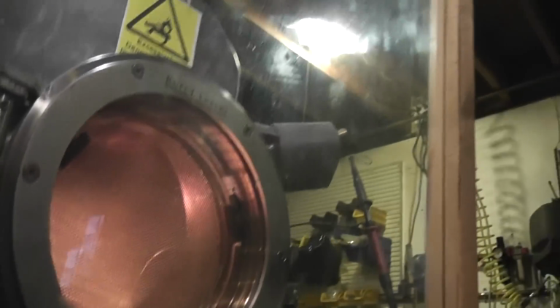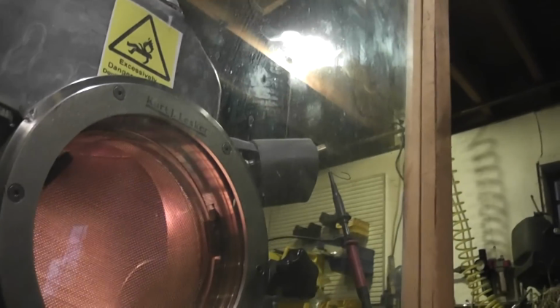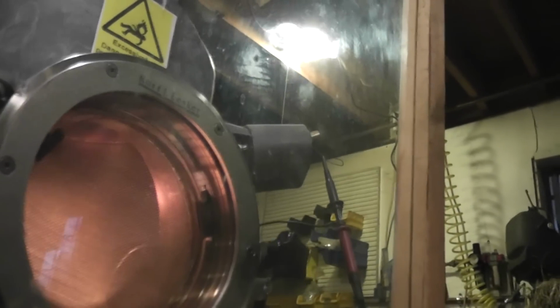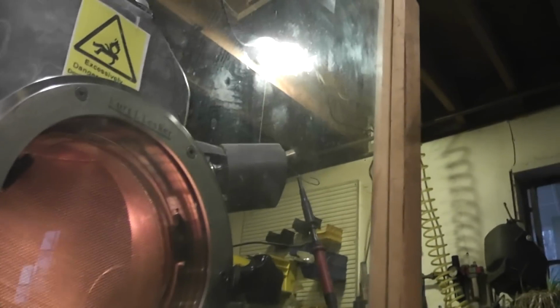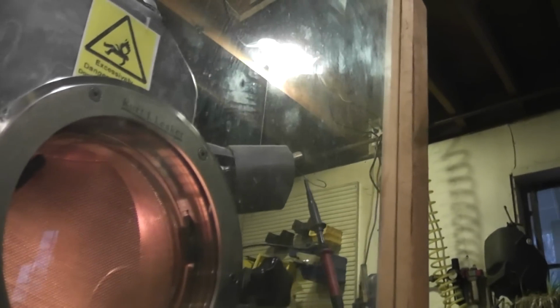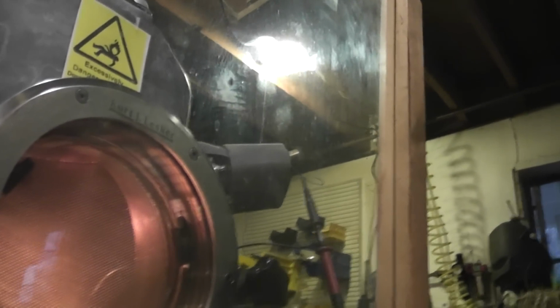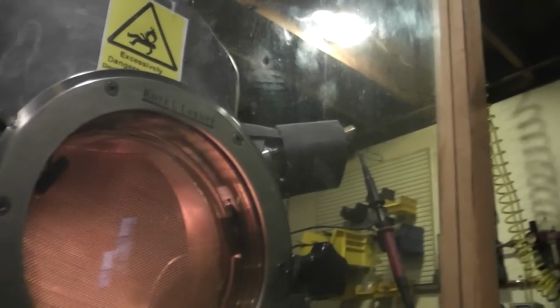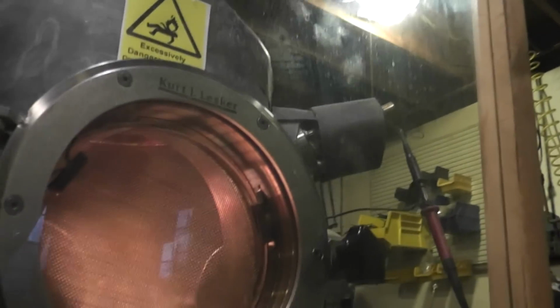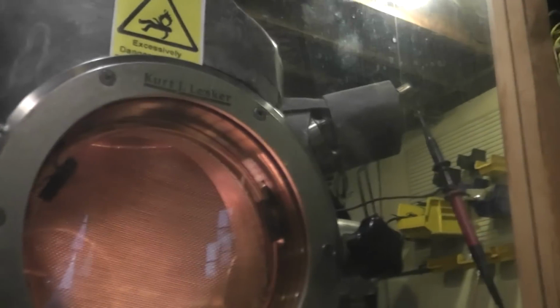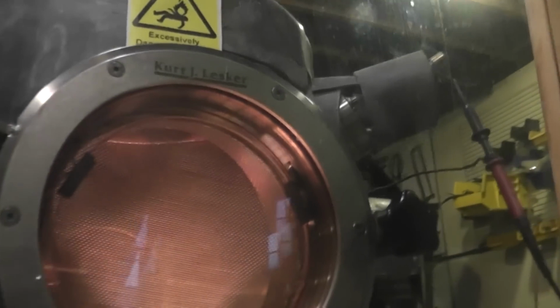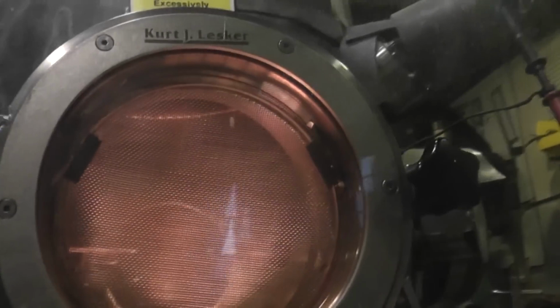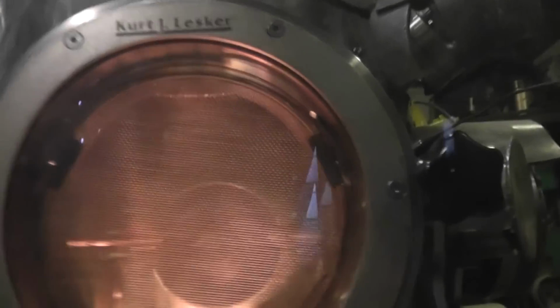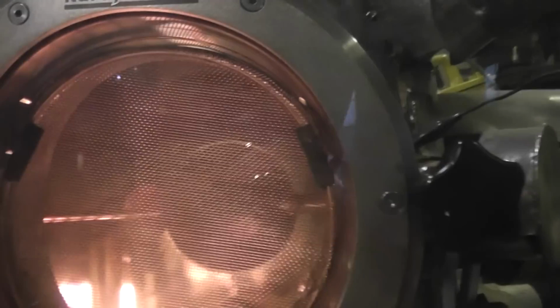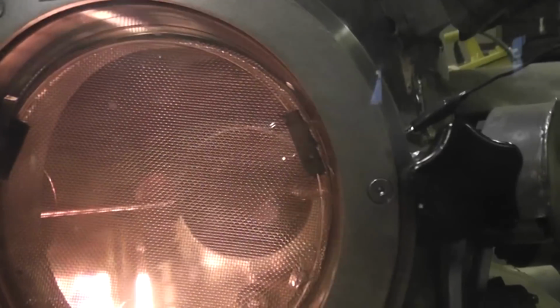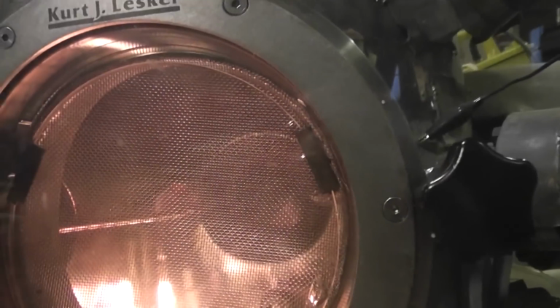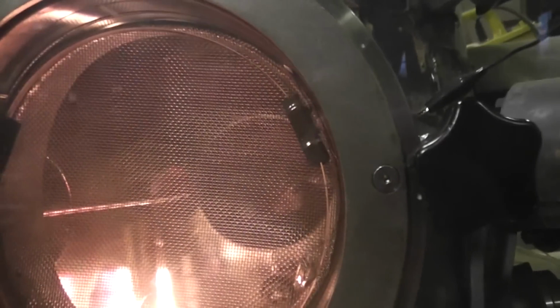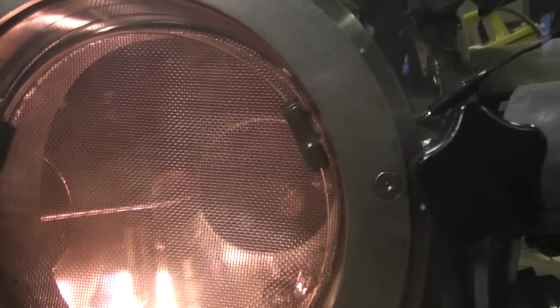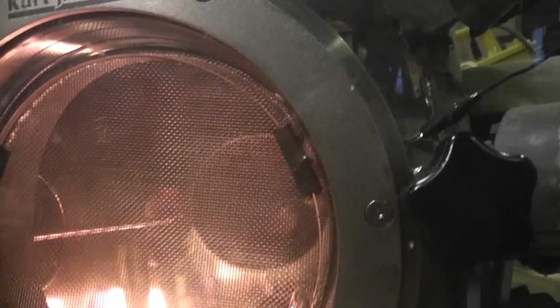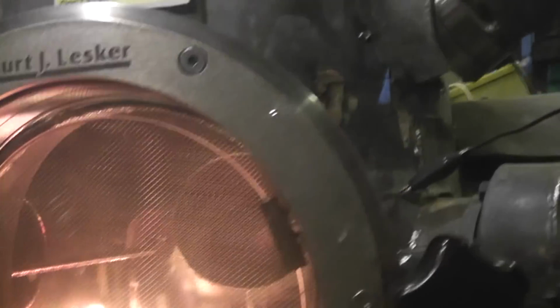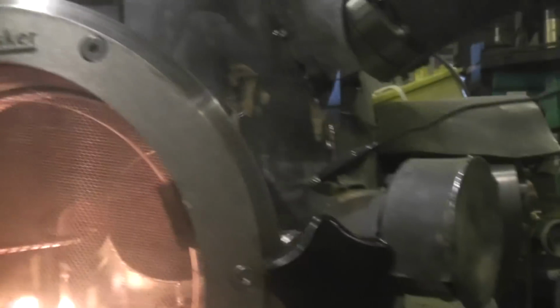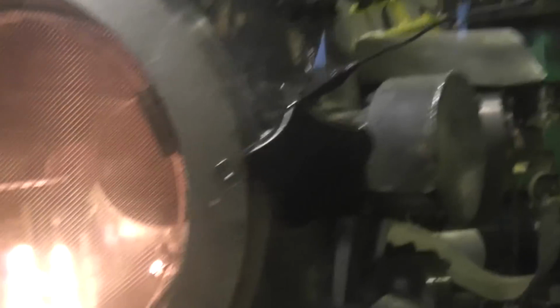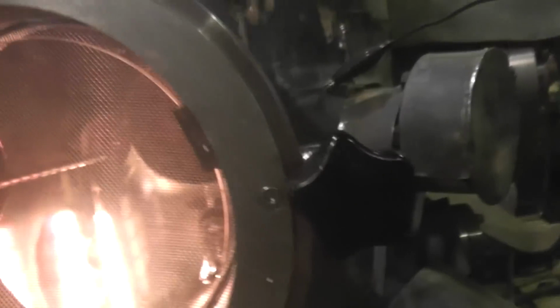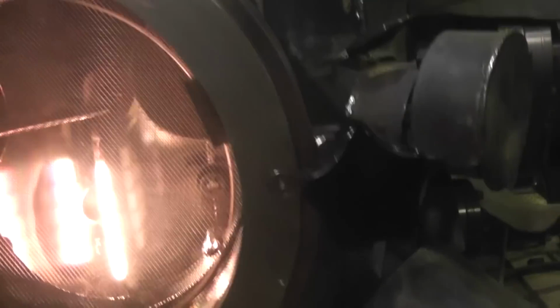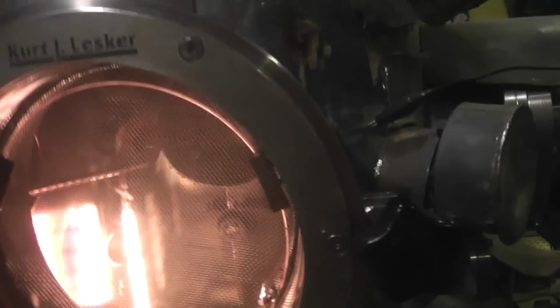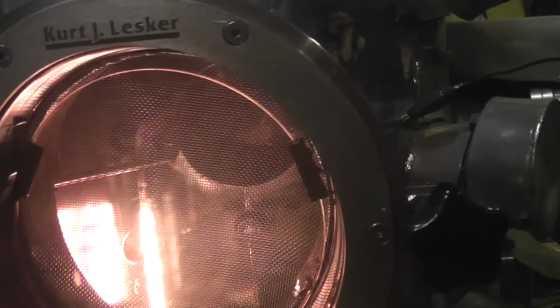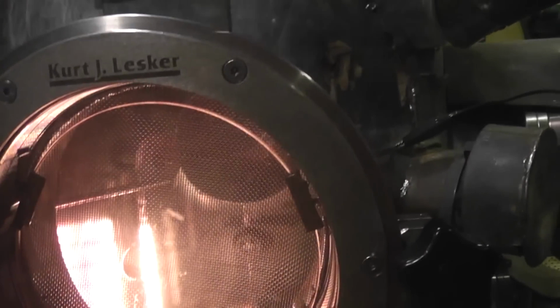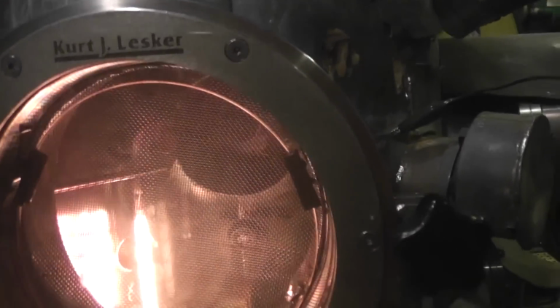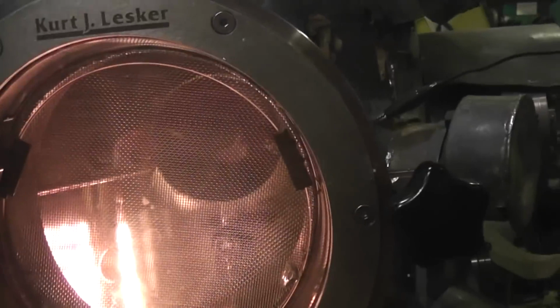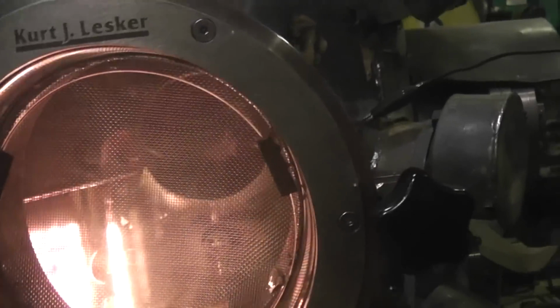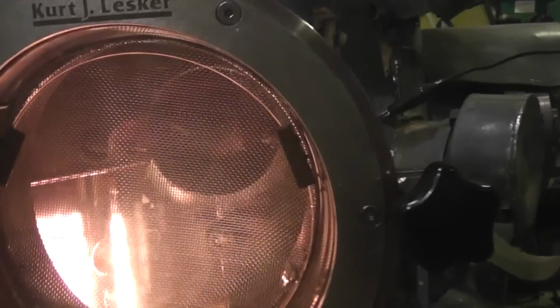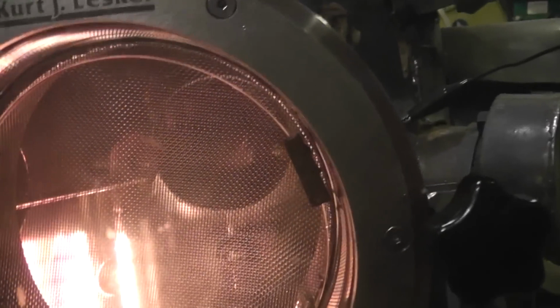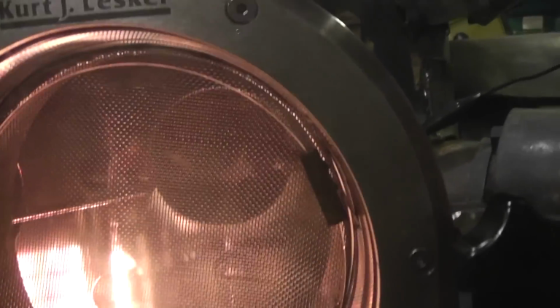If I get out here far enough, you might be able to see one of my Faraday probes. Over on the left there is a quarter-wave antenna for two and a quarter gigahertz, or a Faraday probe, depending.